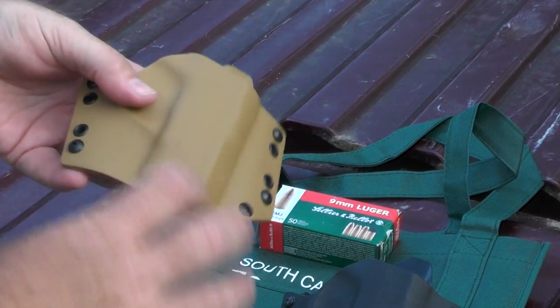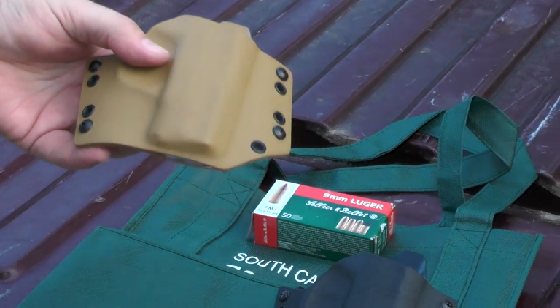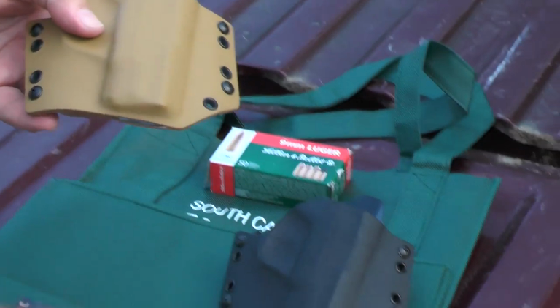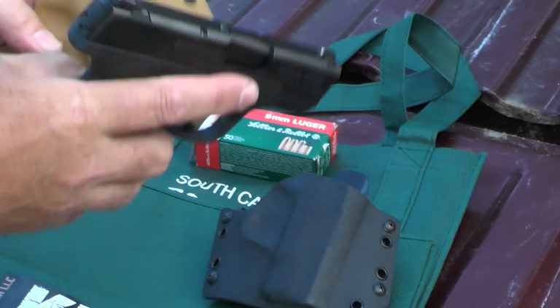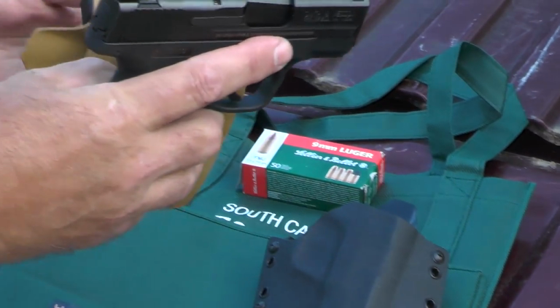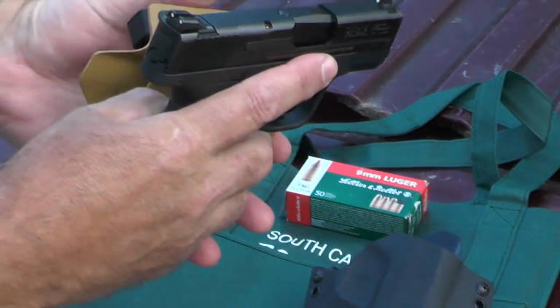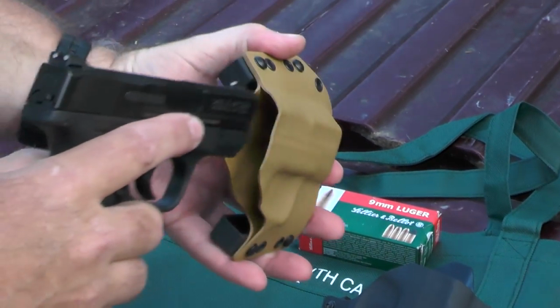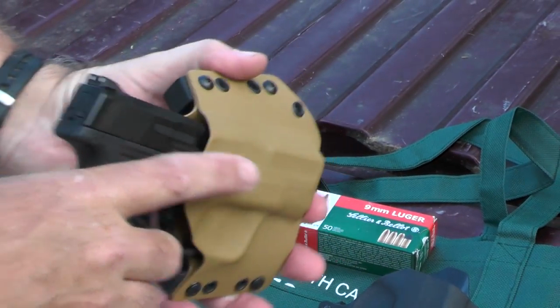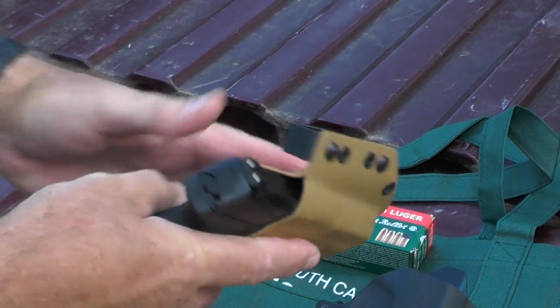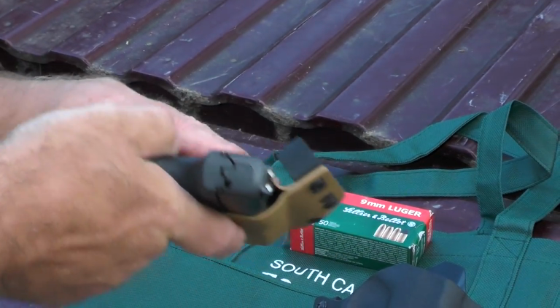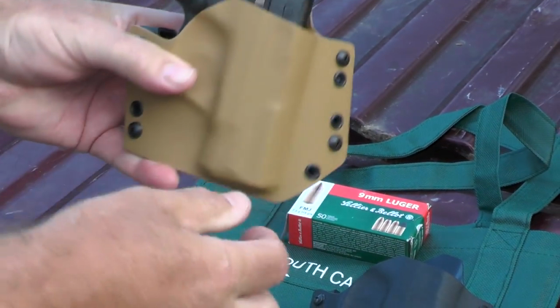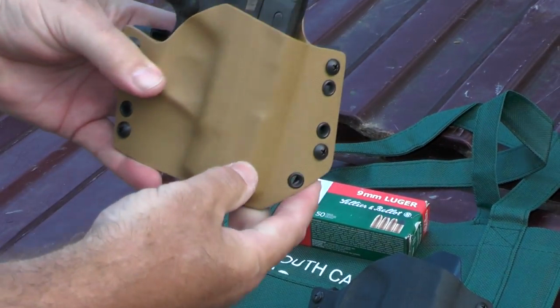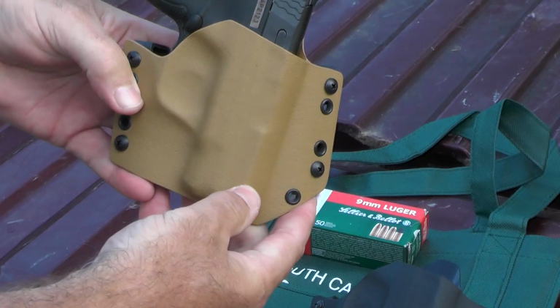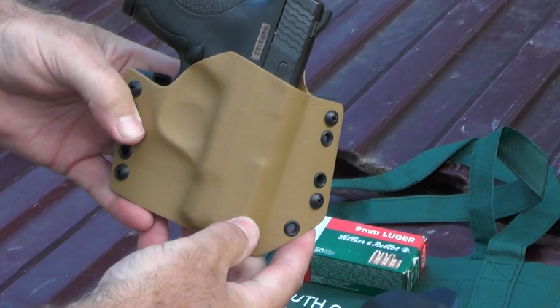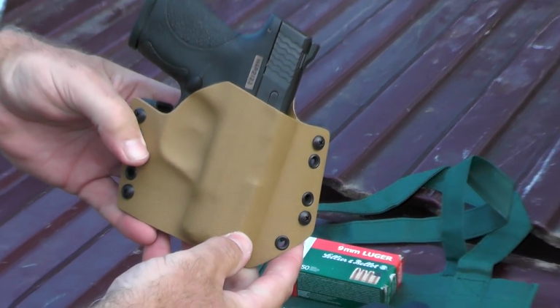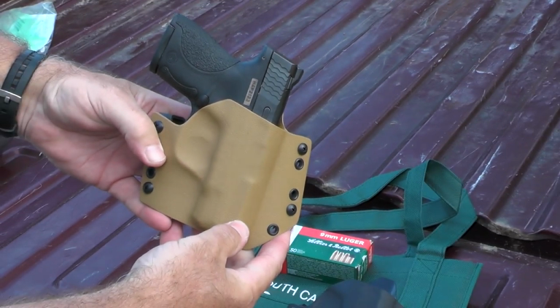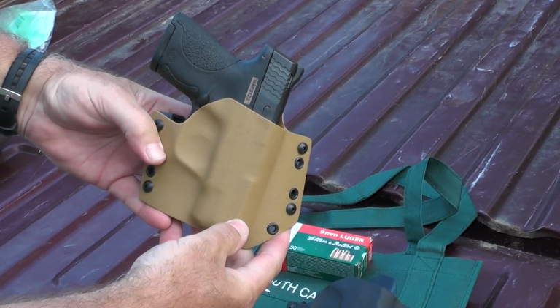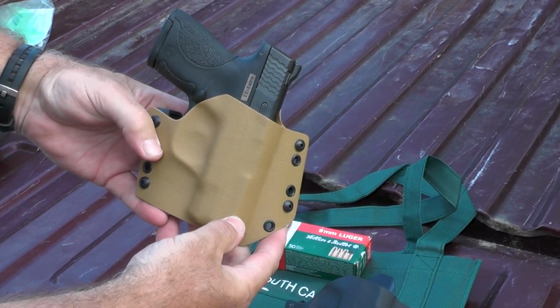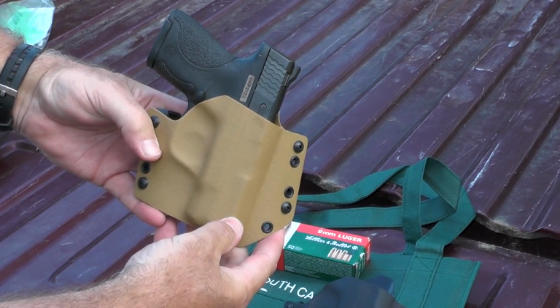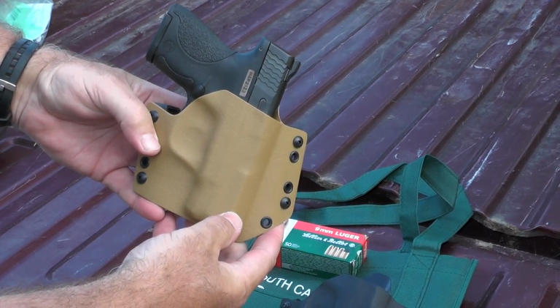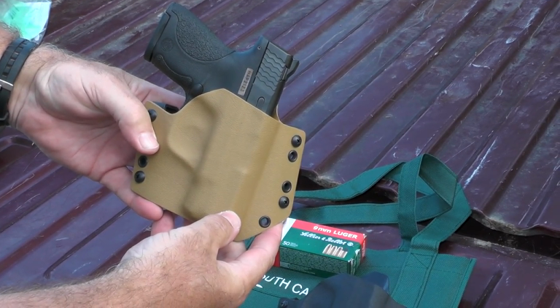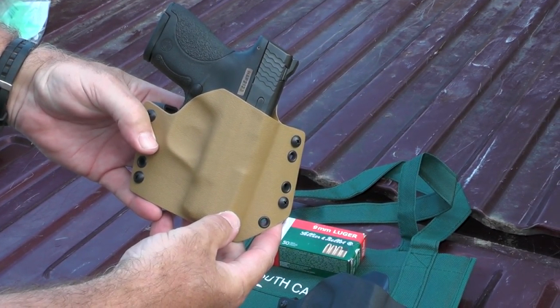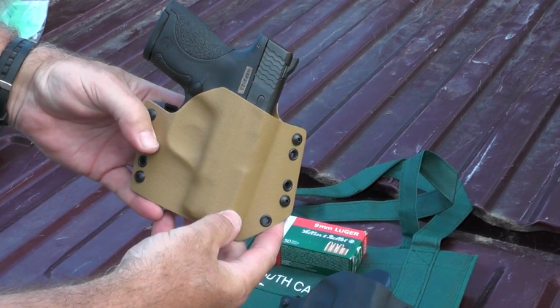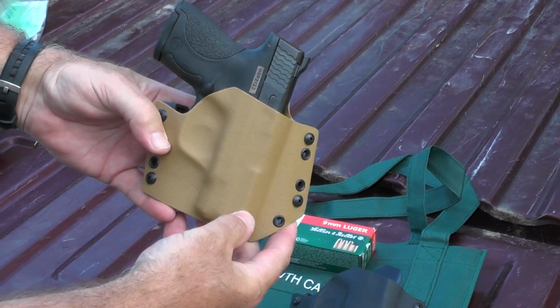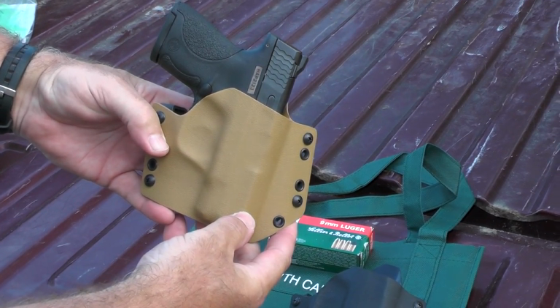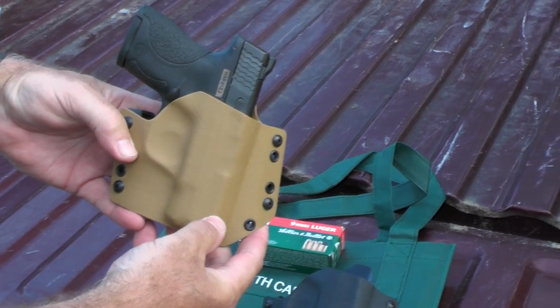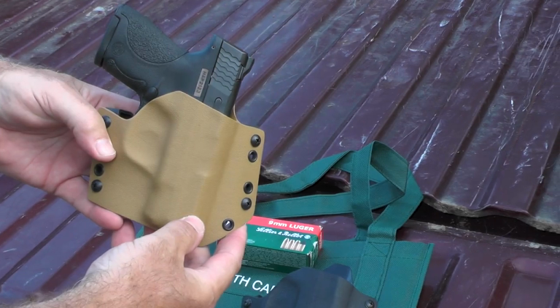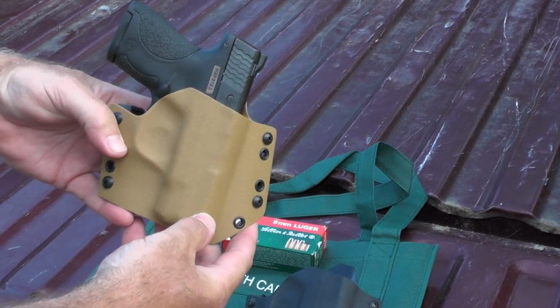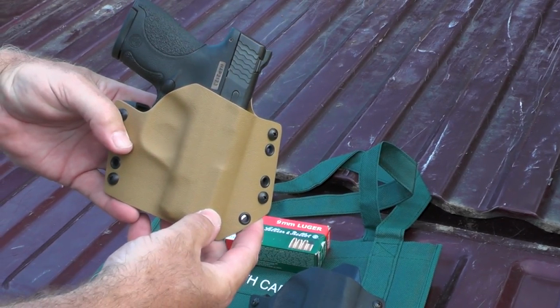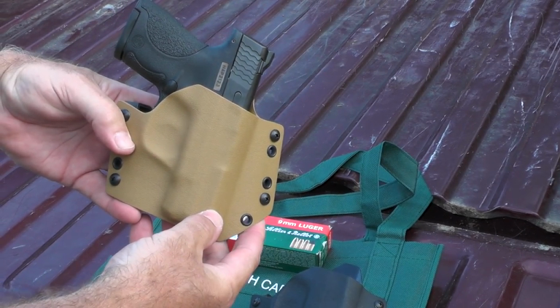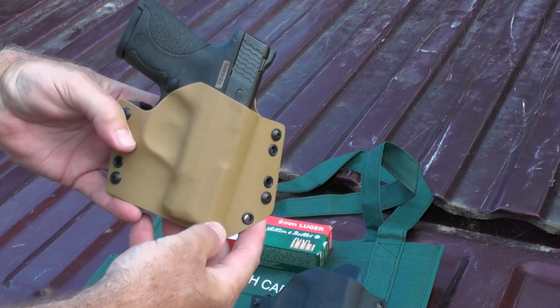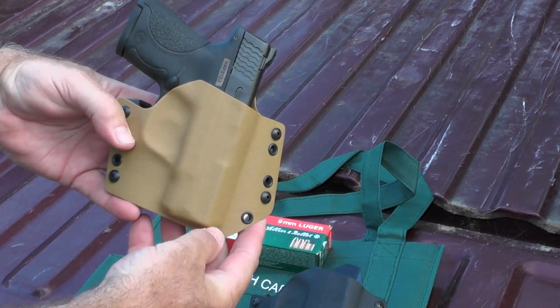Both of these have a 10-degree cant, and to me that's comfortable. I wear this at about a four o'clock position and I'll demonstrate that in just a little bit.